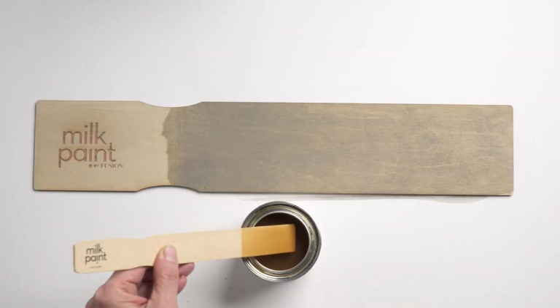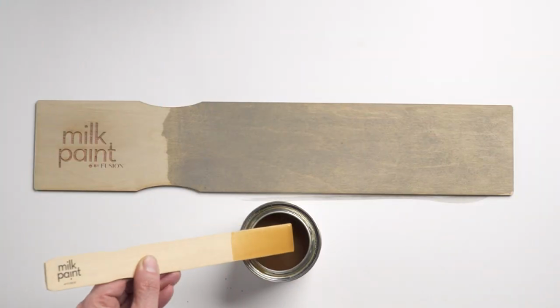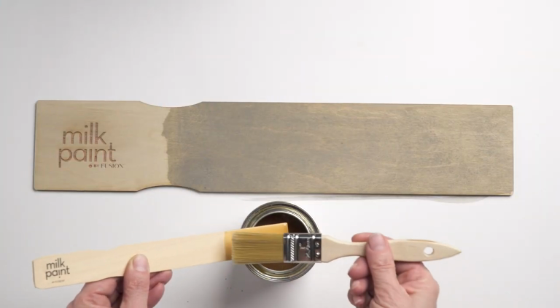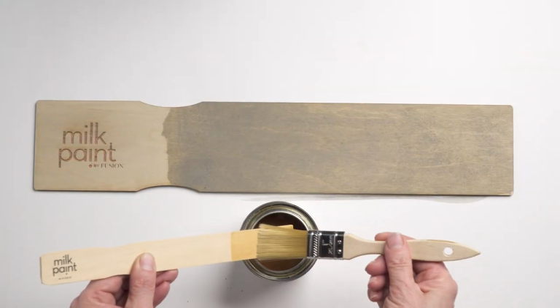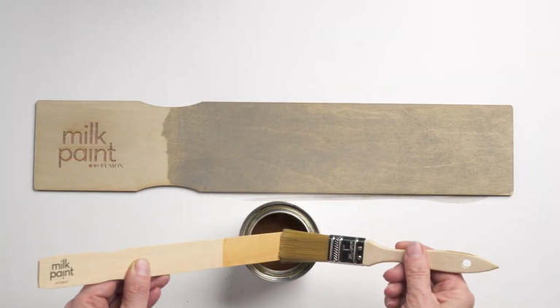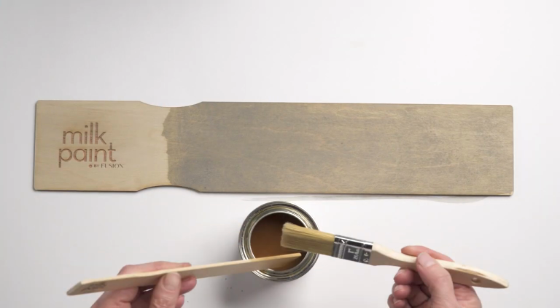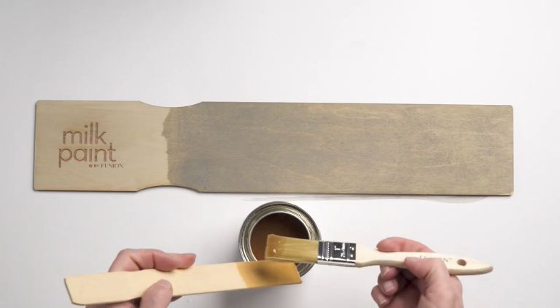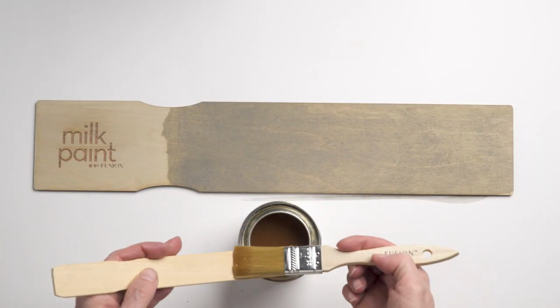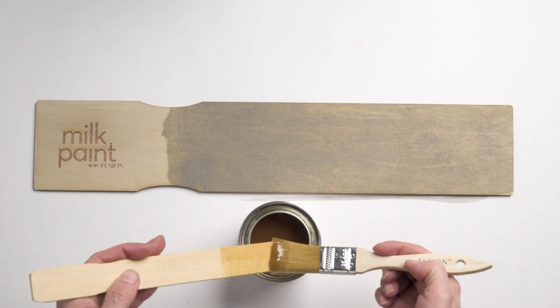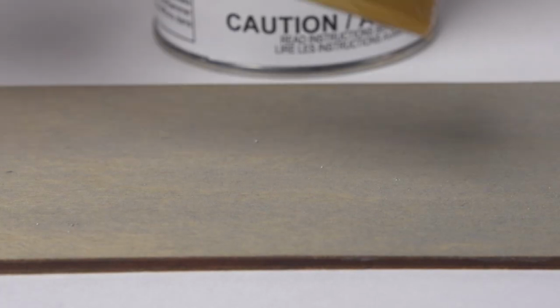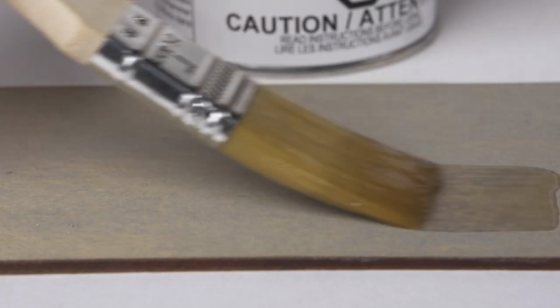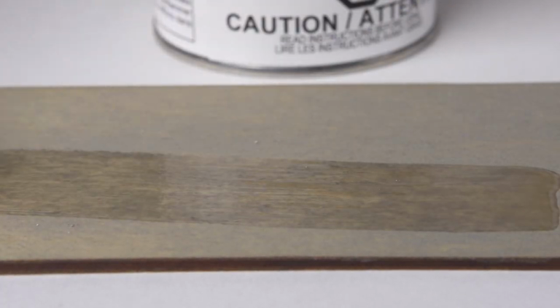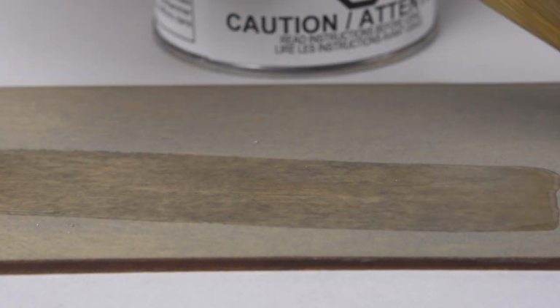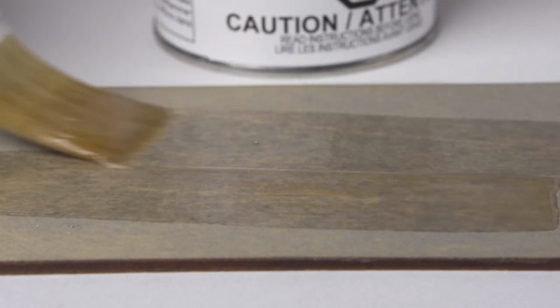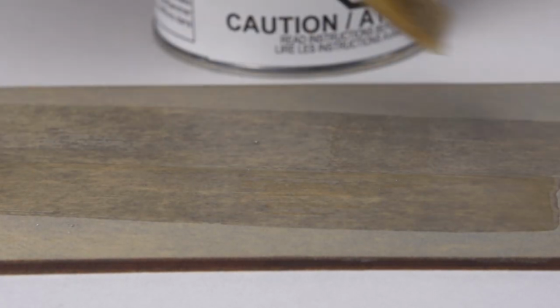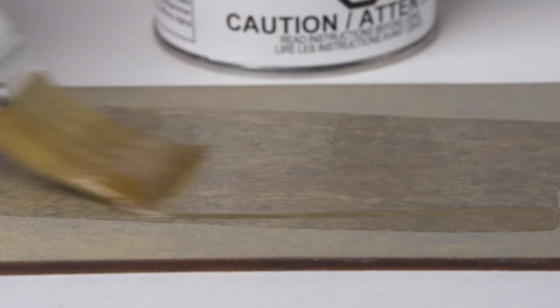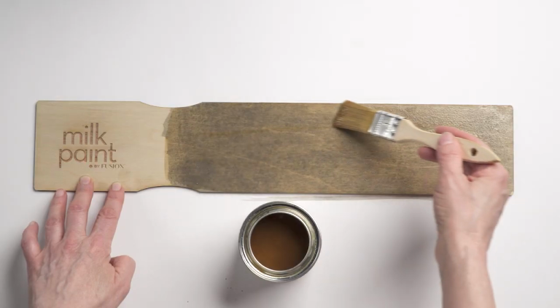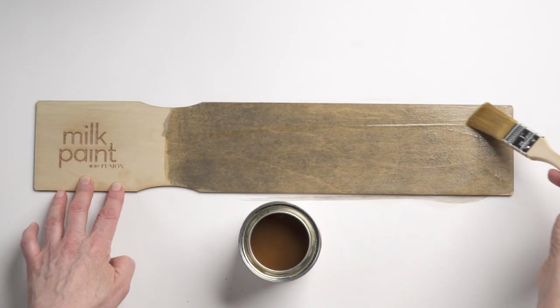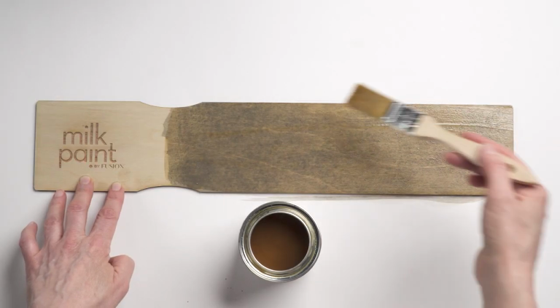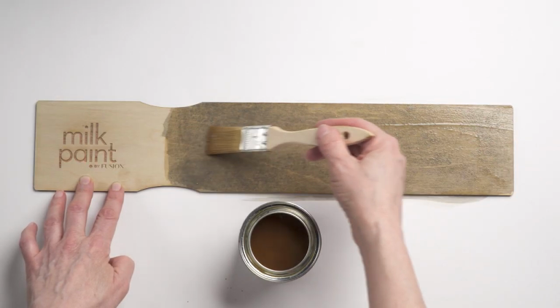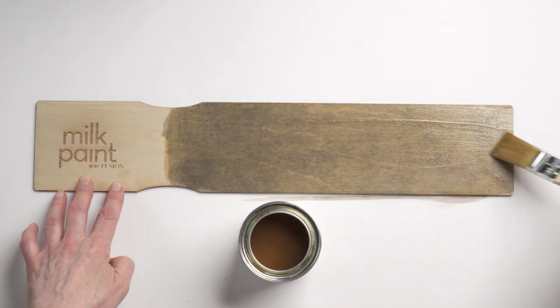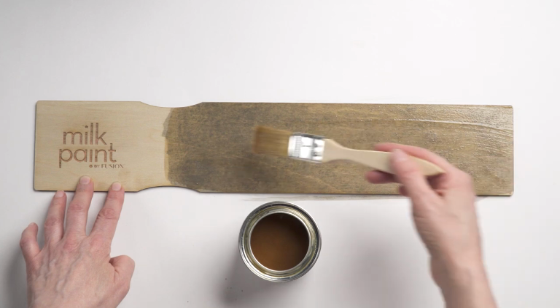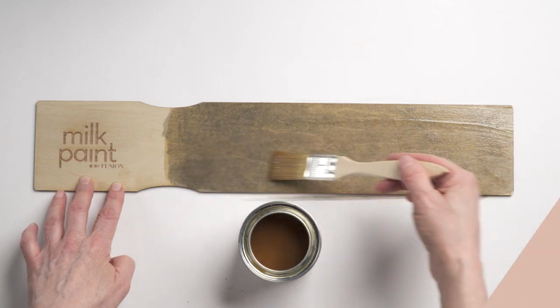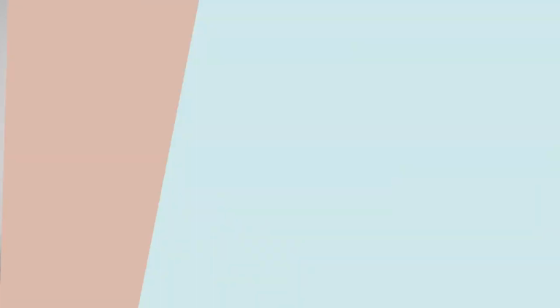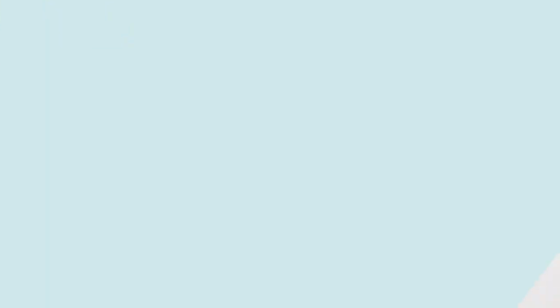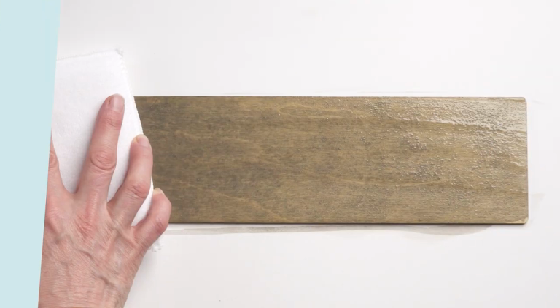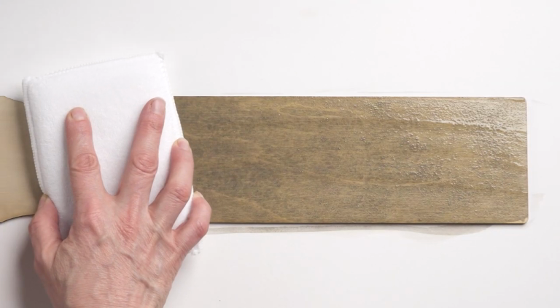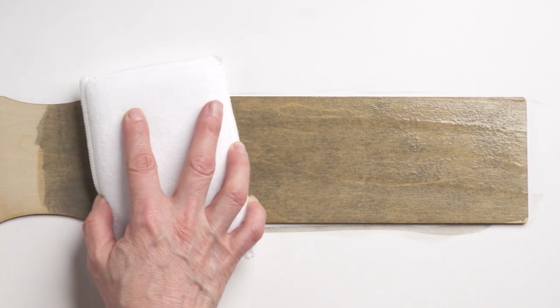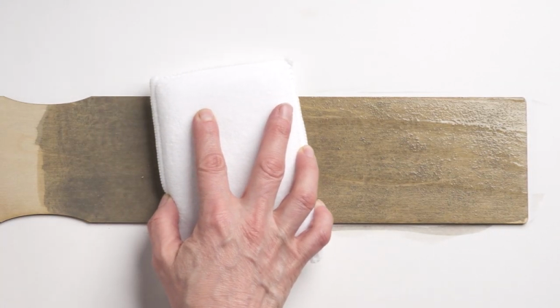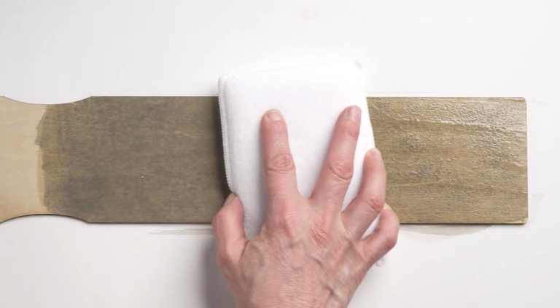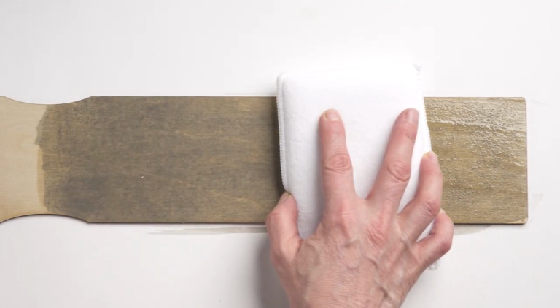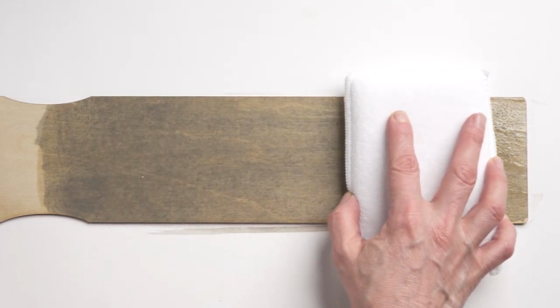The stain will dry quite chalky looking, however once you add your top coat the true vibrancy of the color will pop through and you'll see the beauty of your stain. Leave us a comment below with what you're going to stain with milk paint by Fusion.